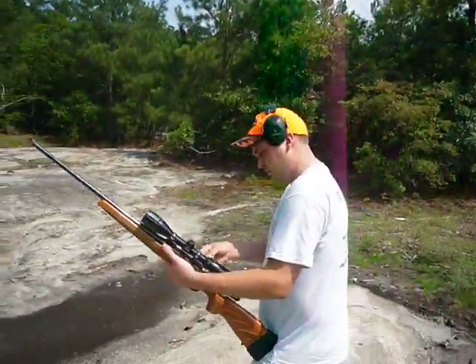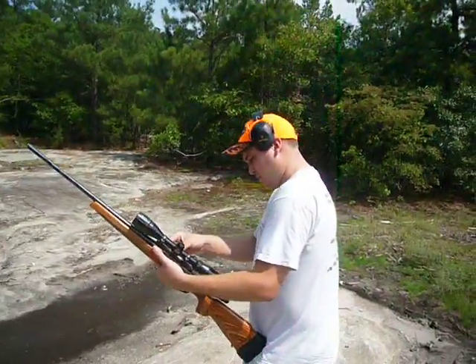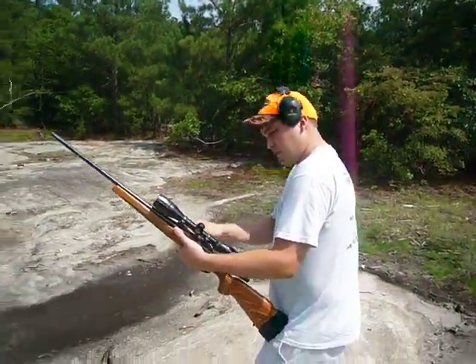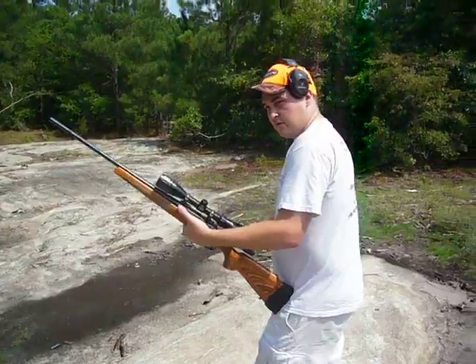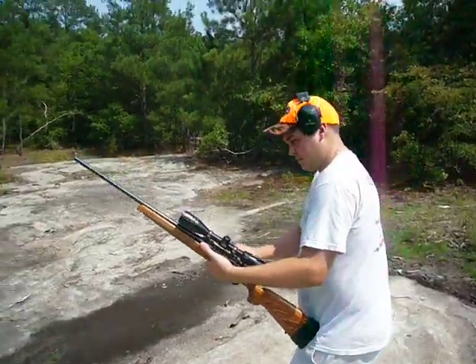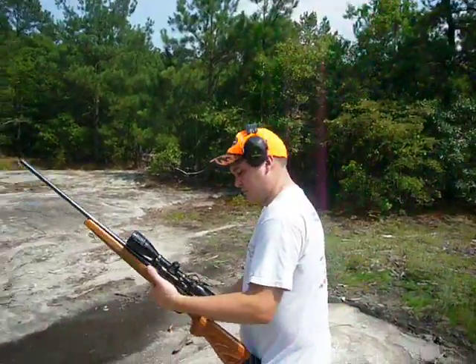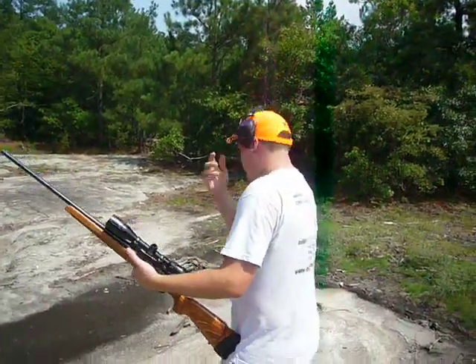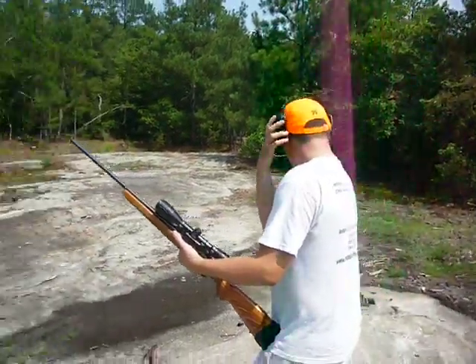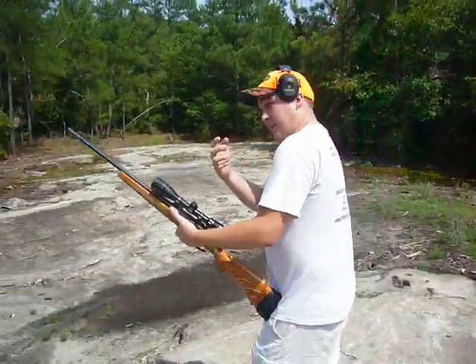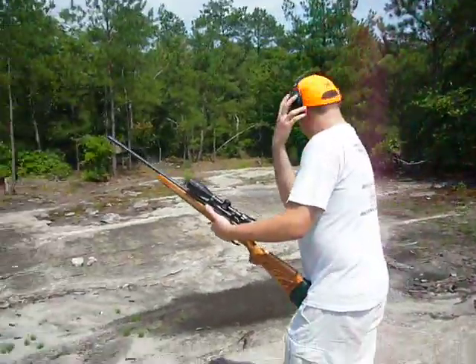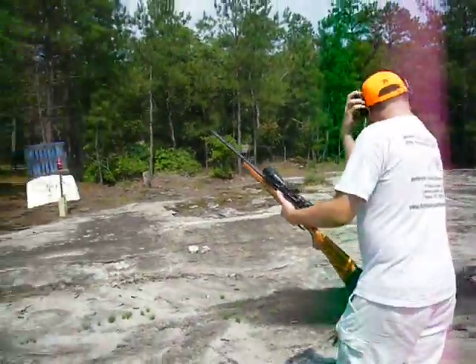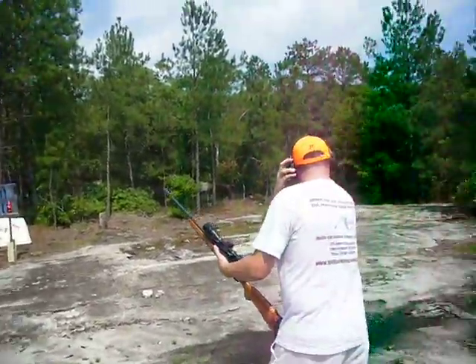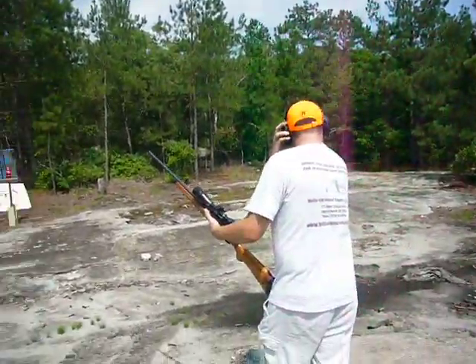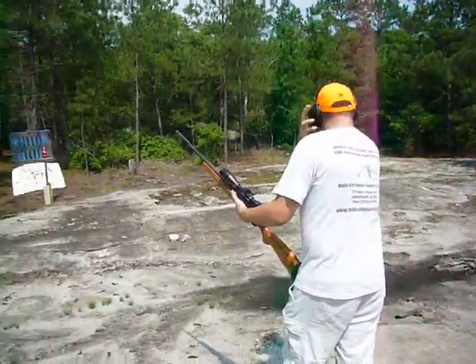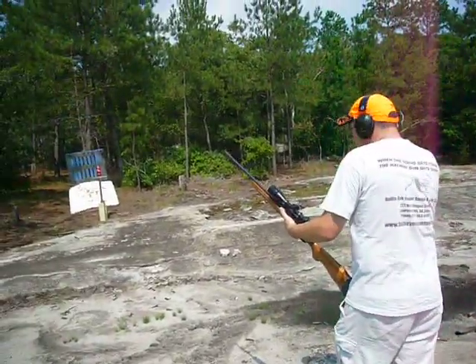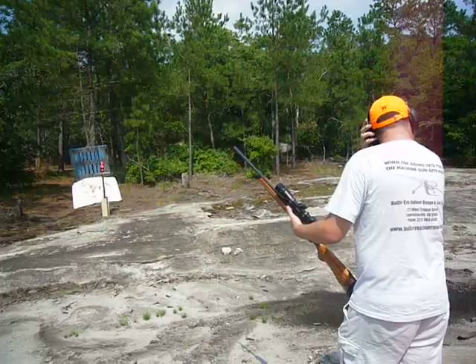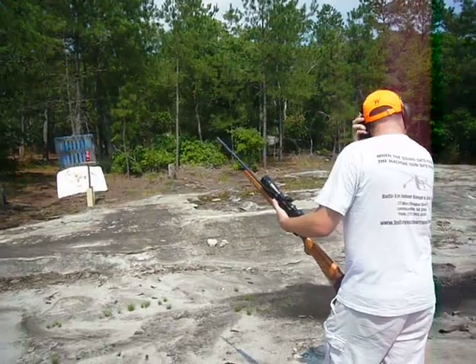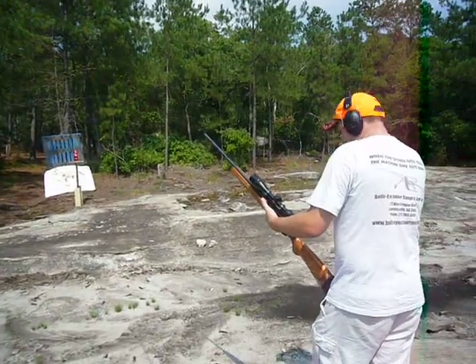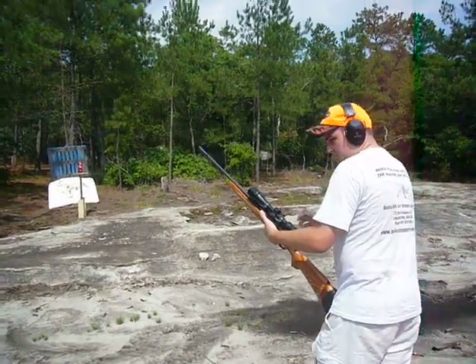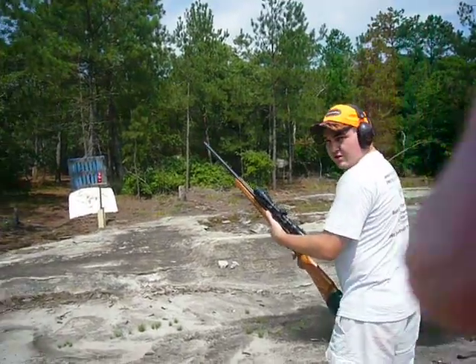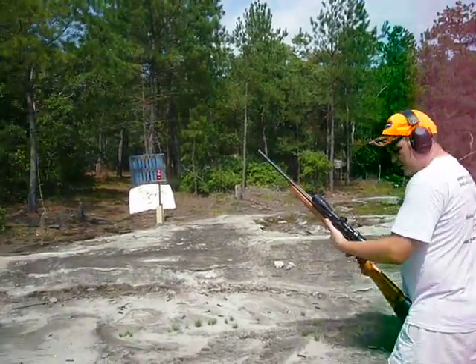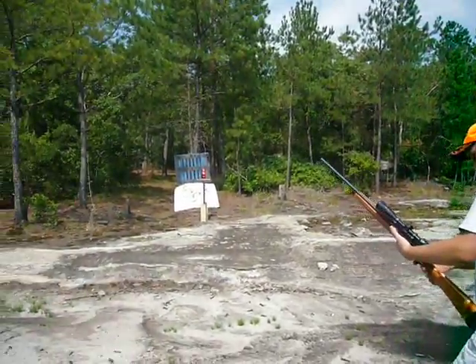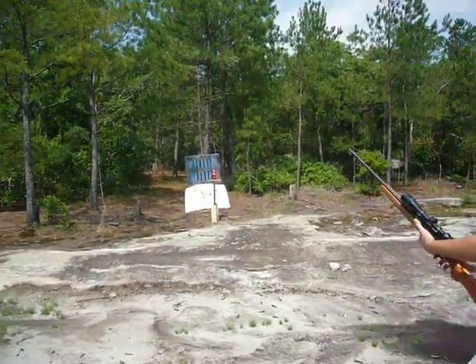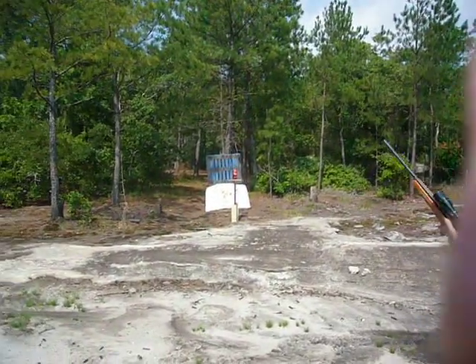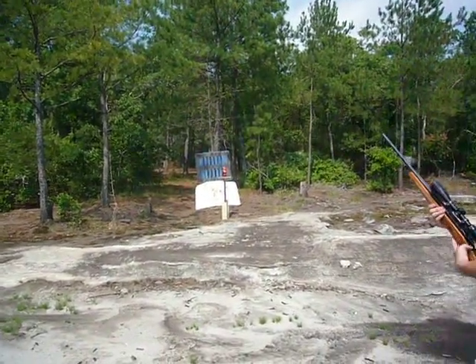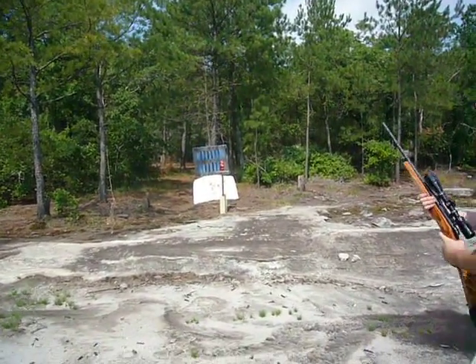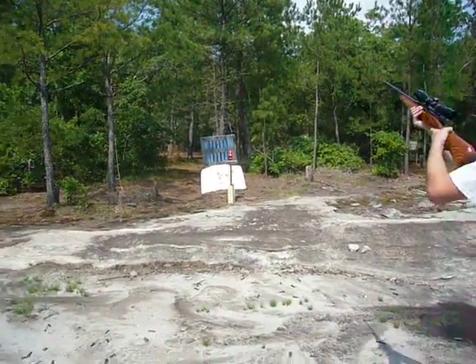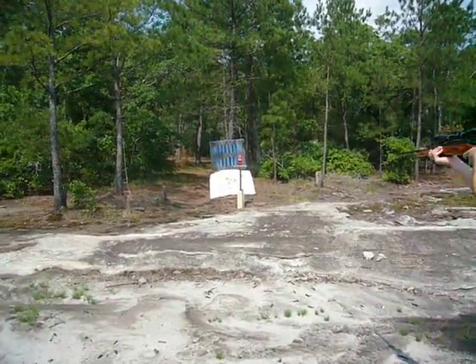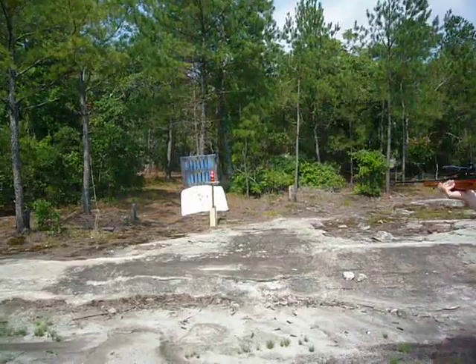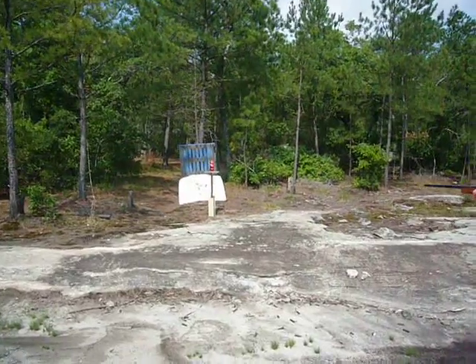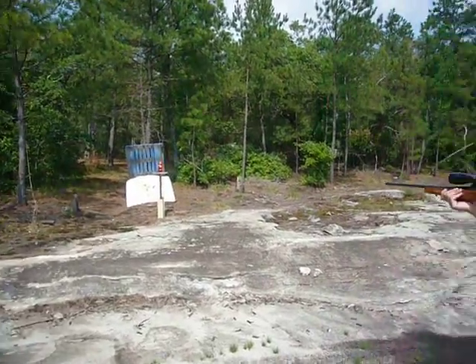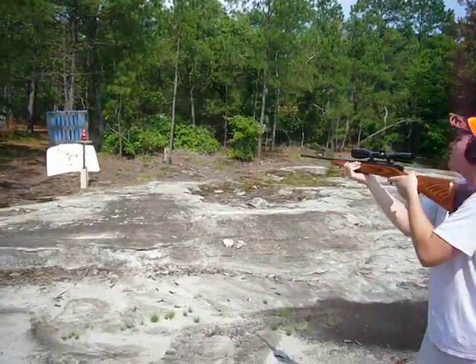Yes. Yes, that is a very good idea. You ready, Chris? Yeah, I wish I could zoom in on it, but I can't. Oh God. Won't be necessary.